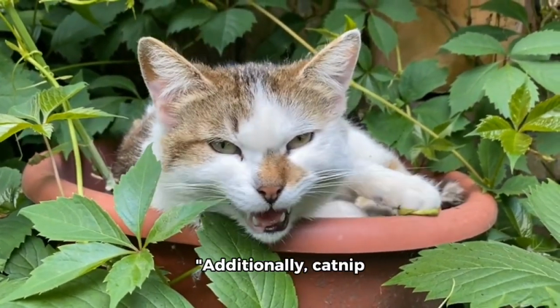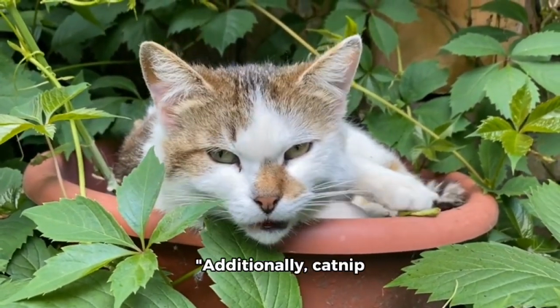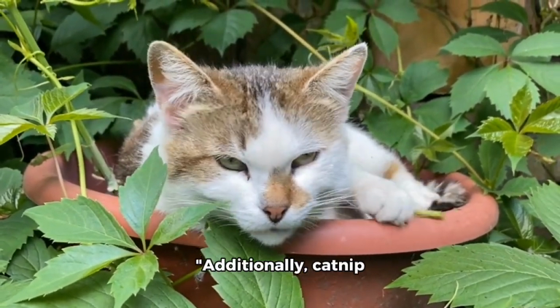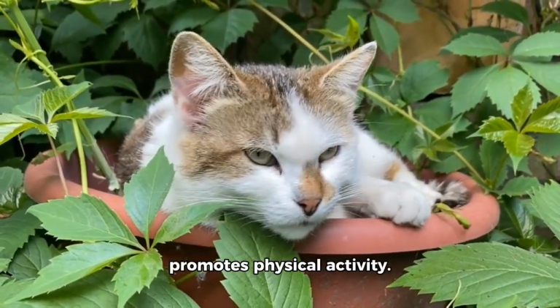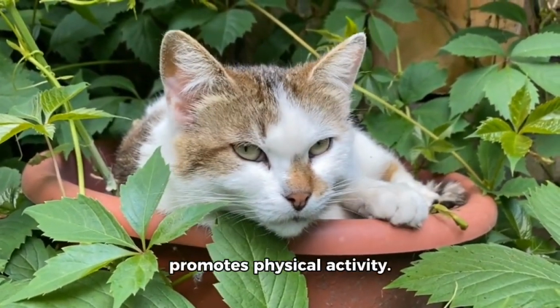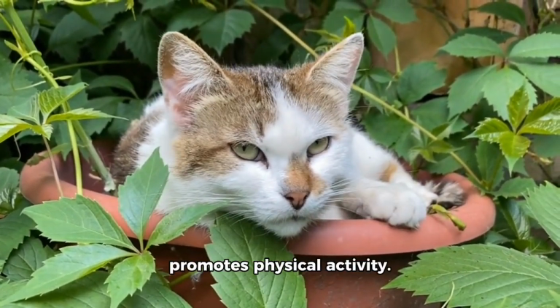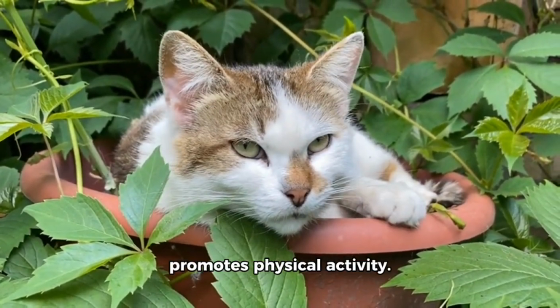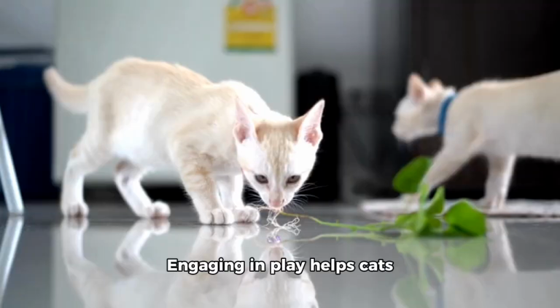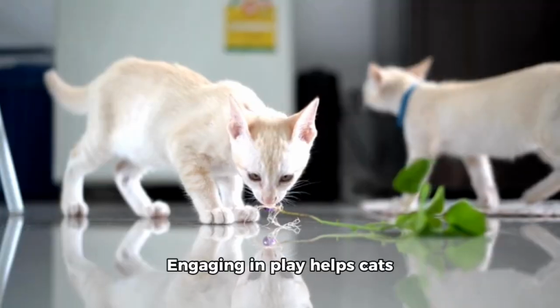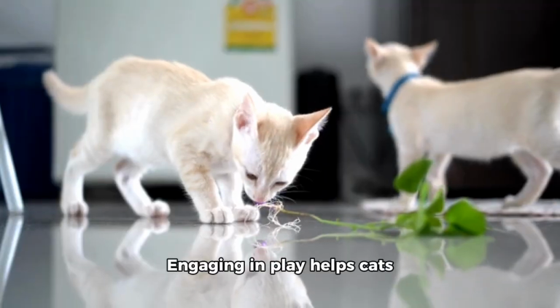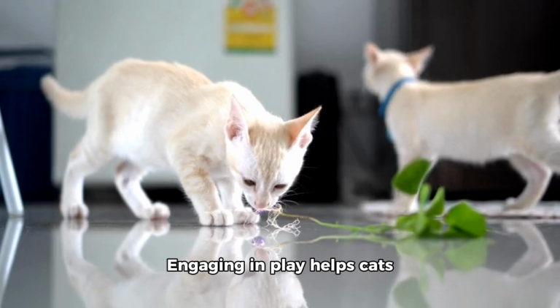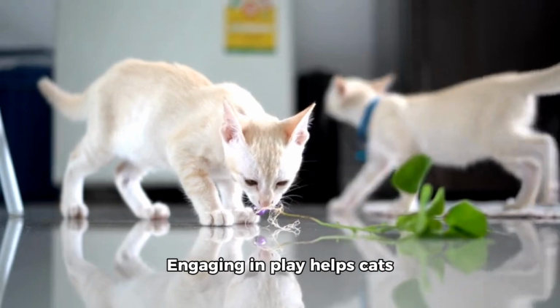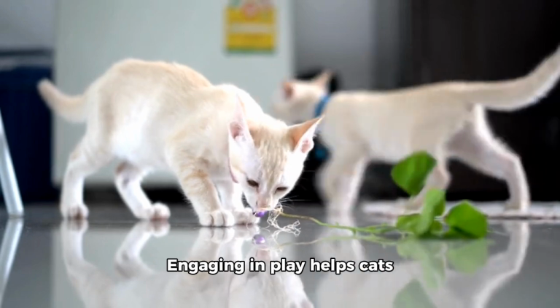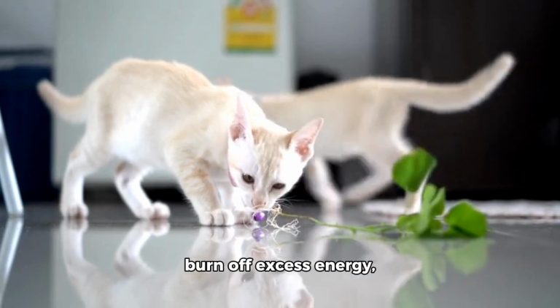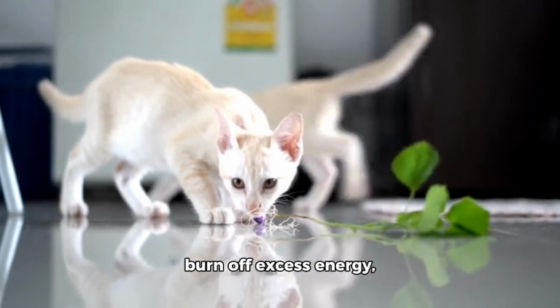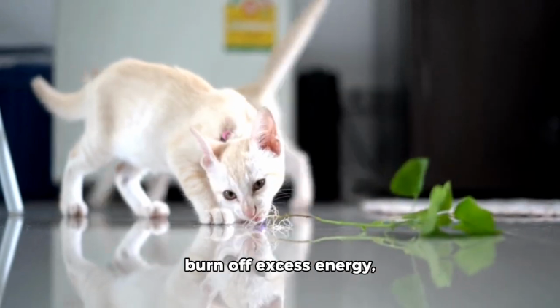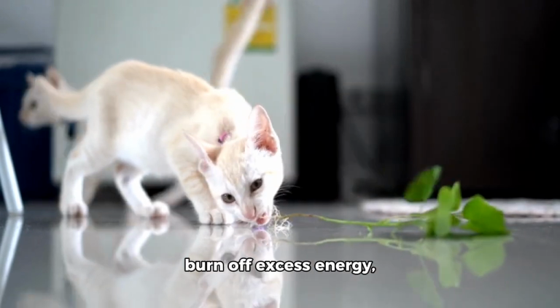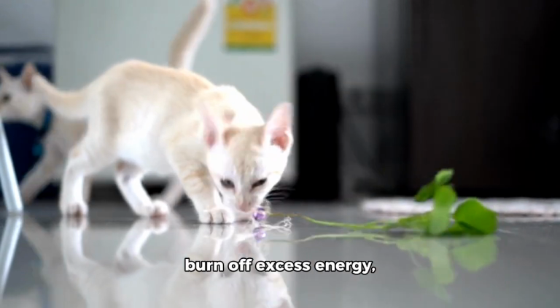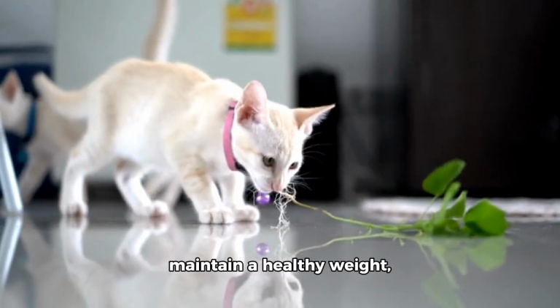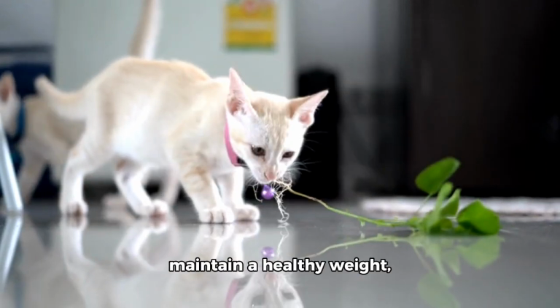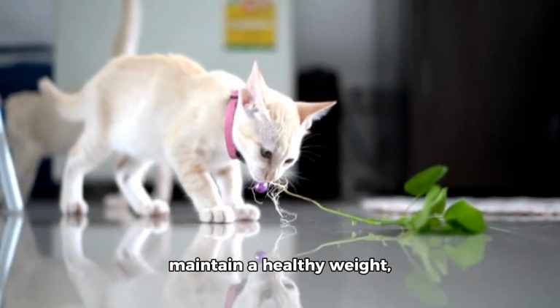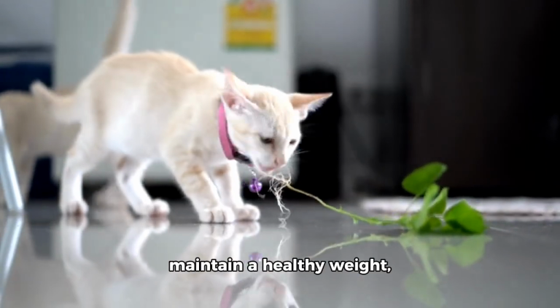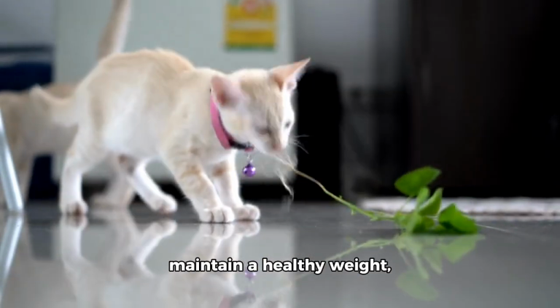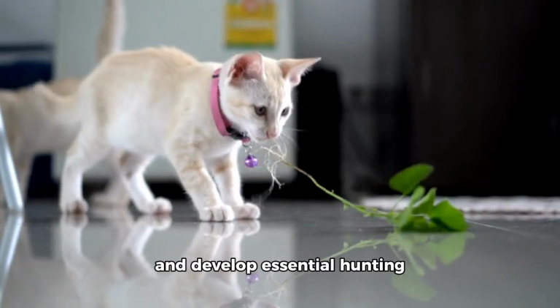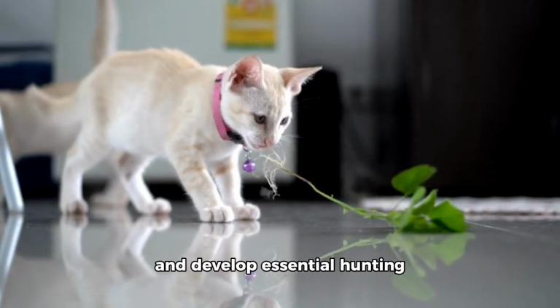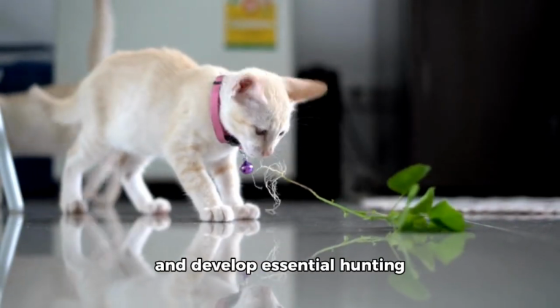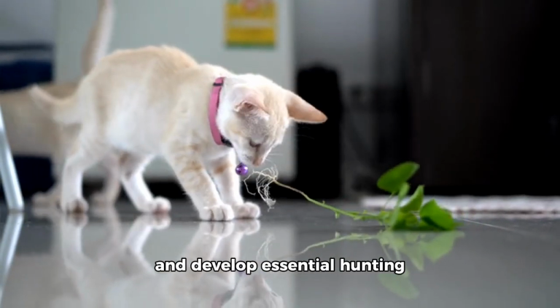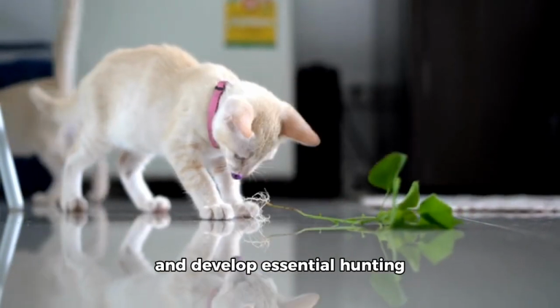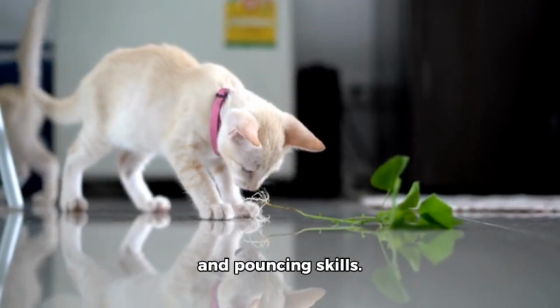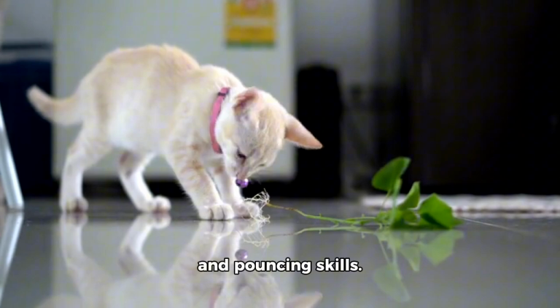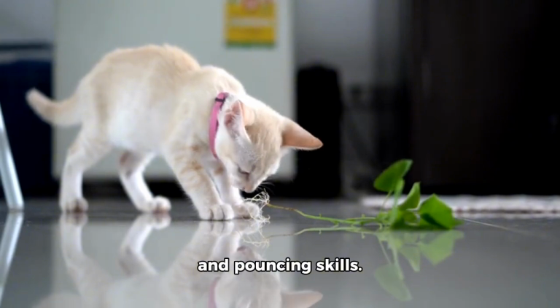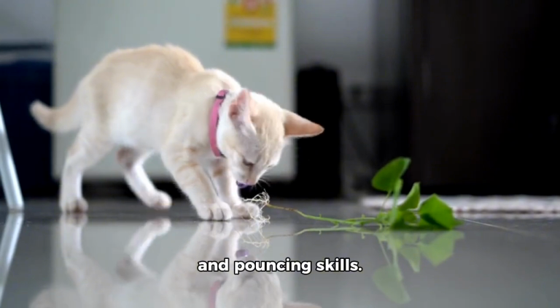Catnip also promotes physical activity. Engaging in play helps cats burn off excess energy, maintain a healthy weight, and develop essential hunting and pouncing skills.